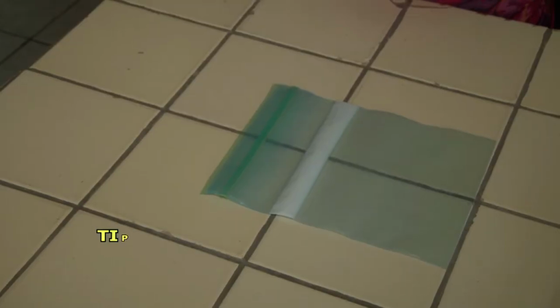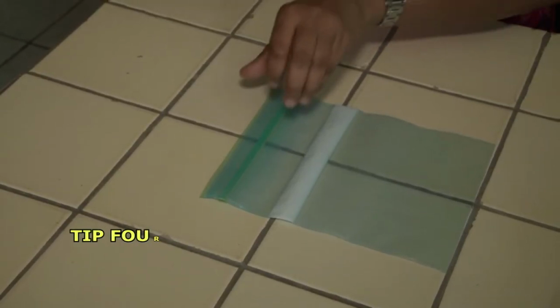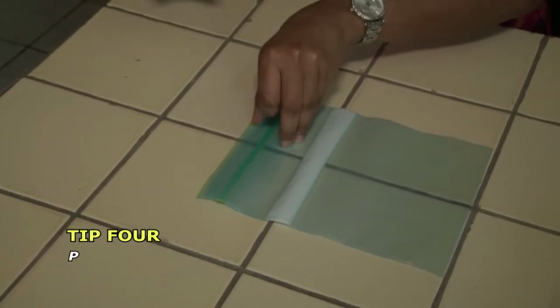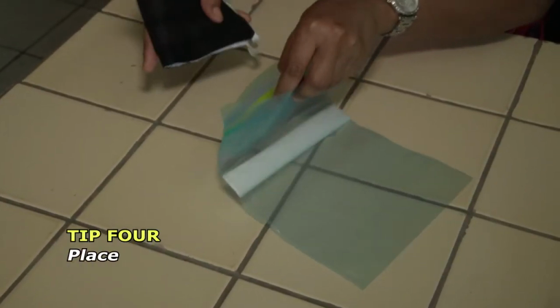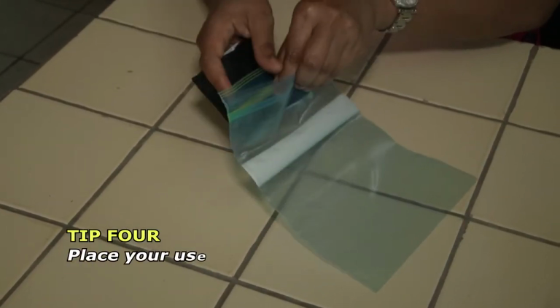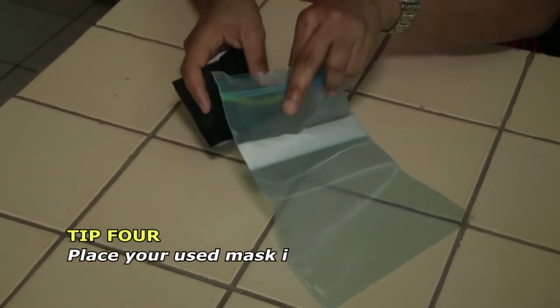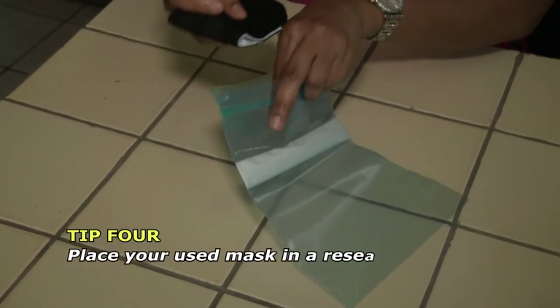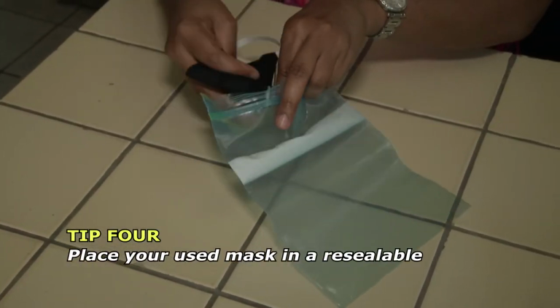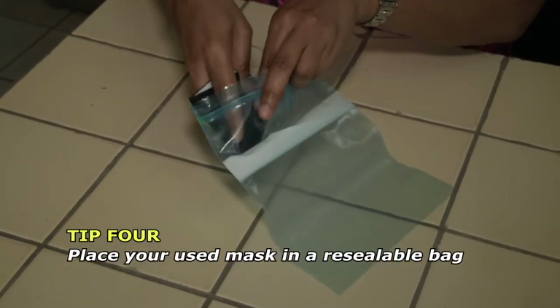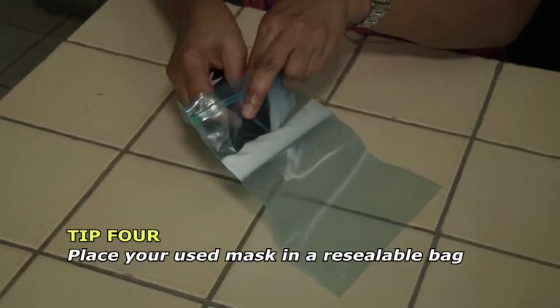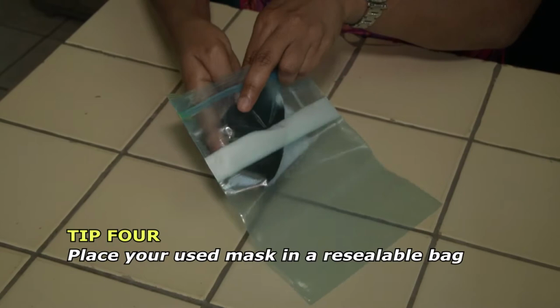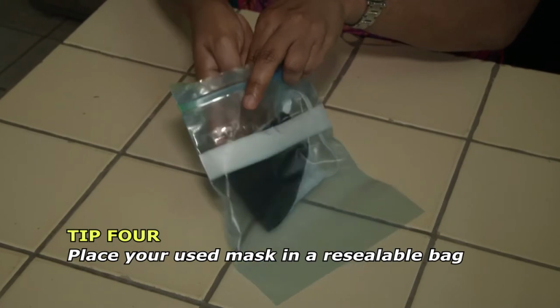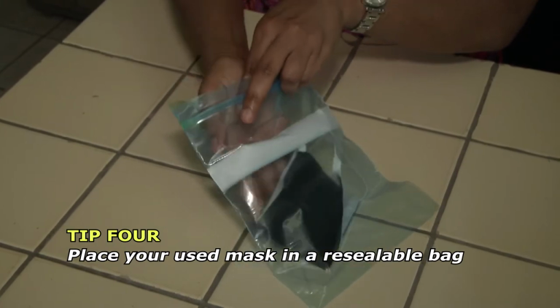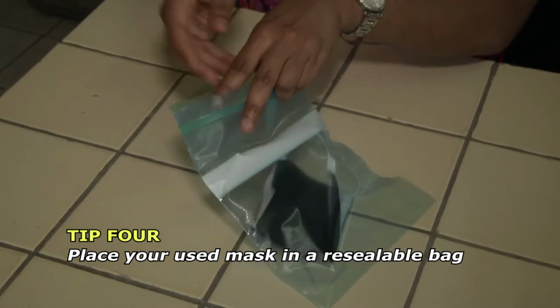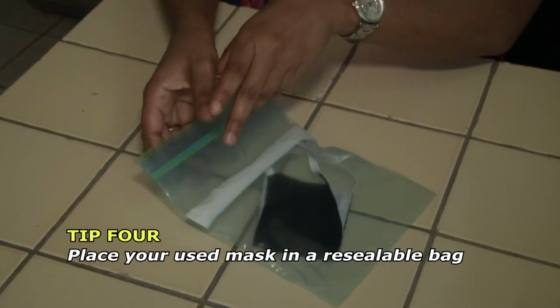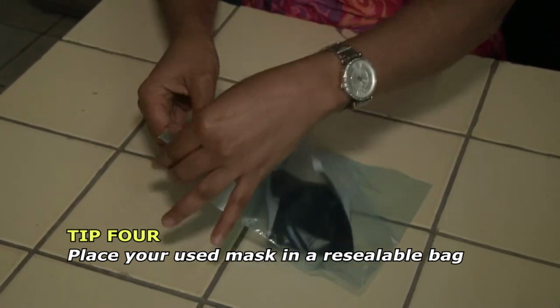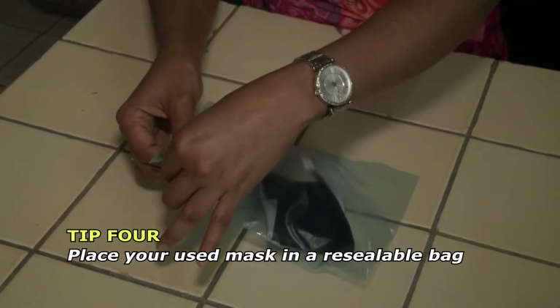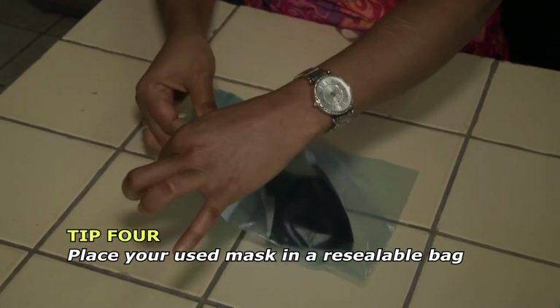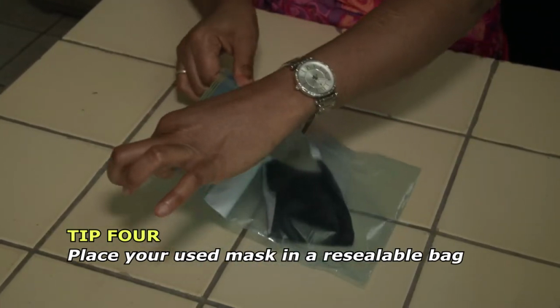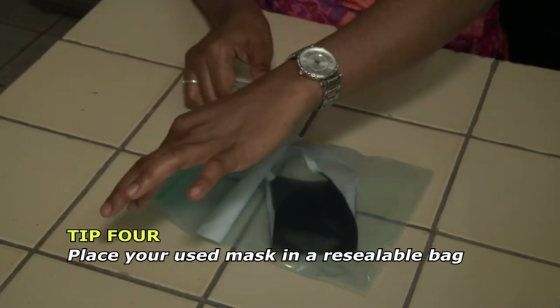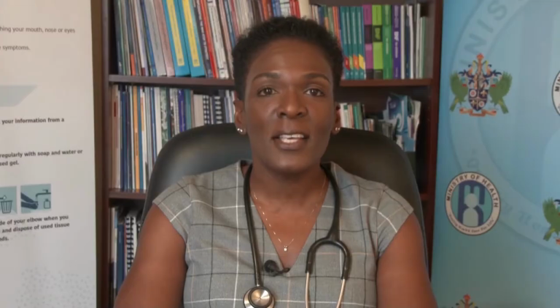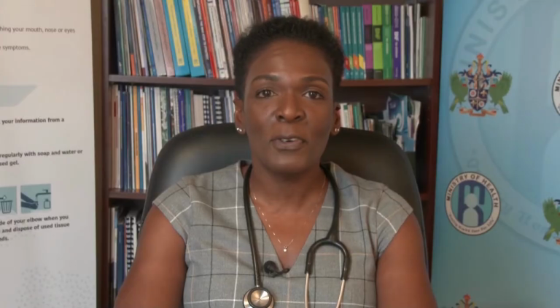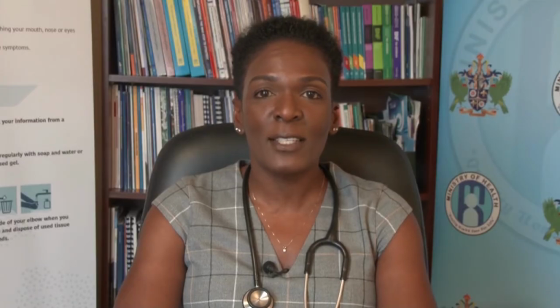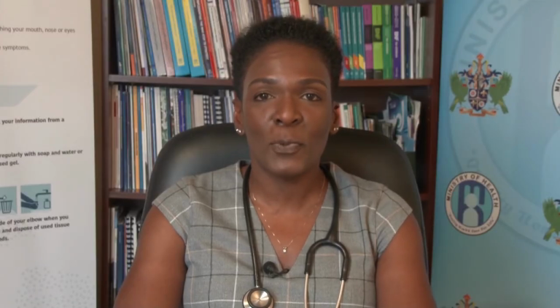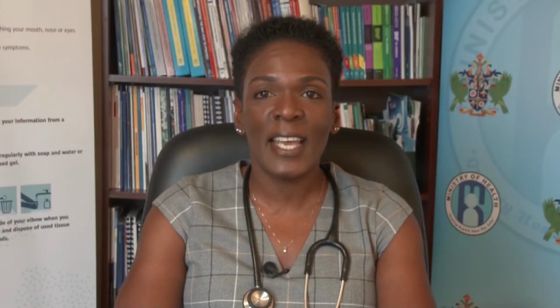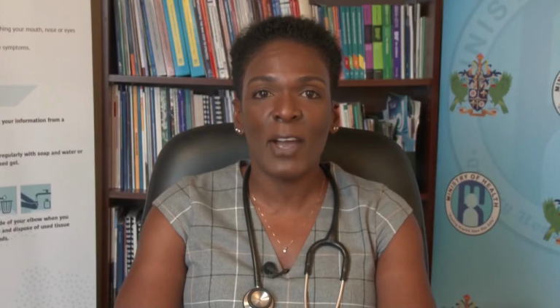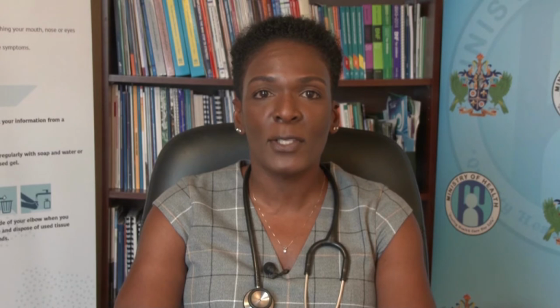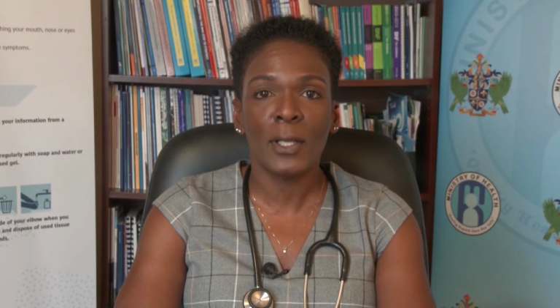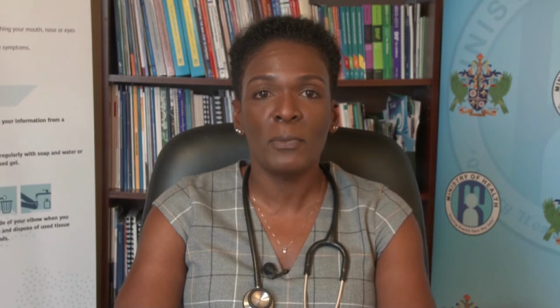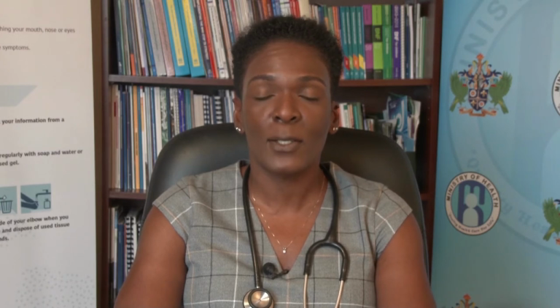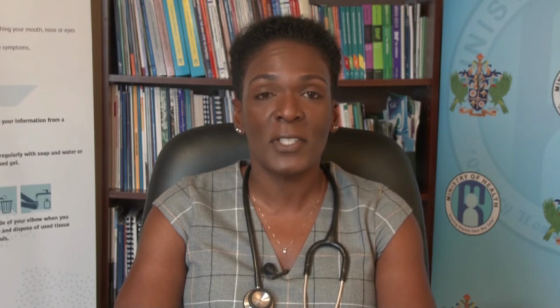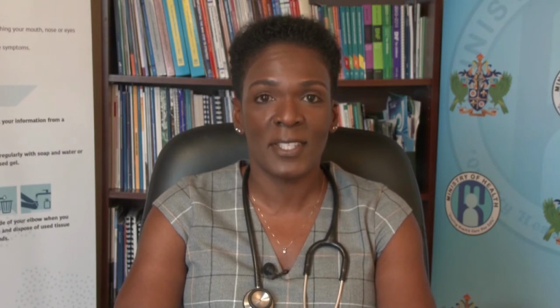Place your used cloth mask into a resealable bag if you do not plan to wash it right away. This prevents spreading any virus to other objects or surfaces.